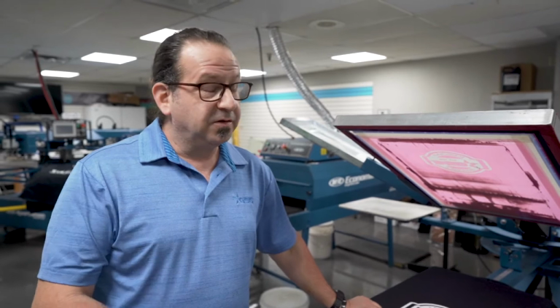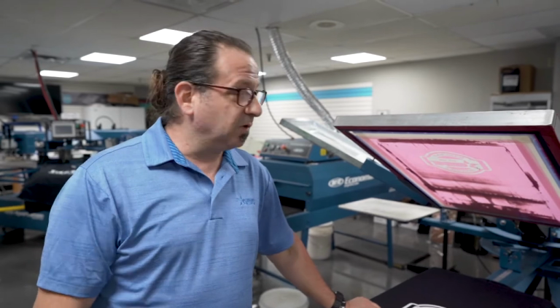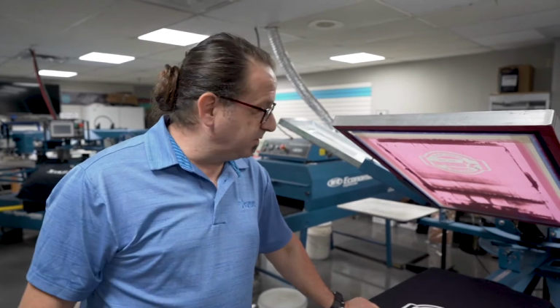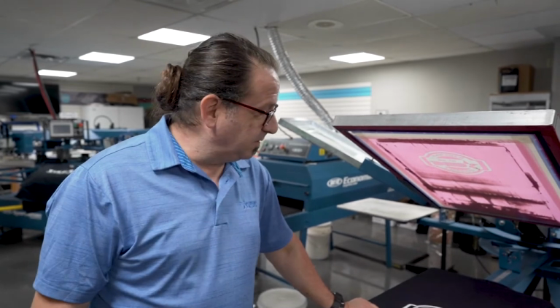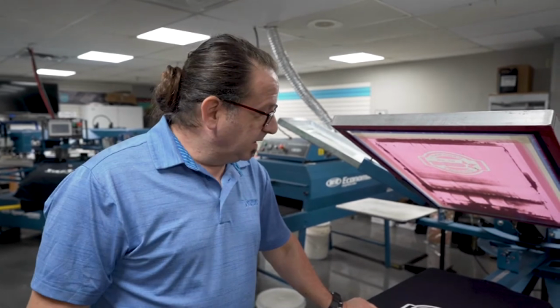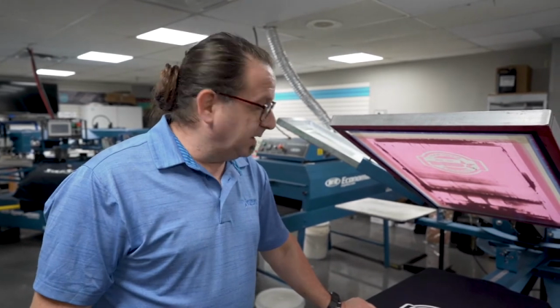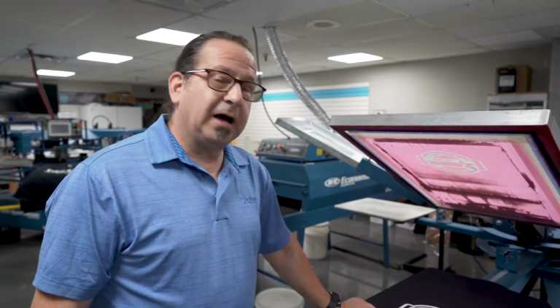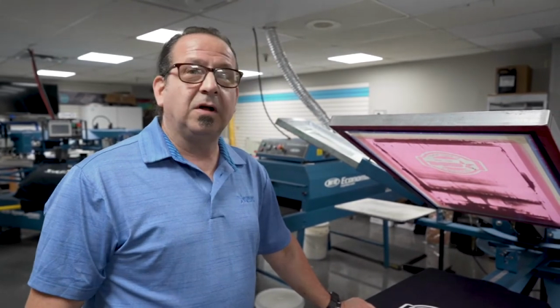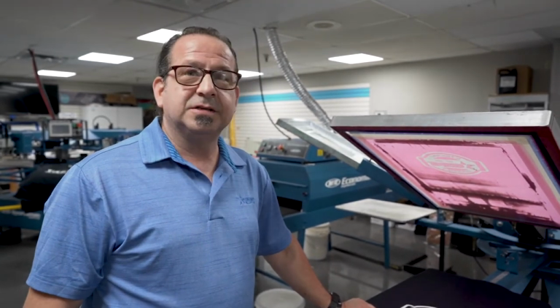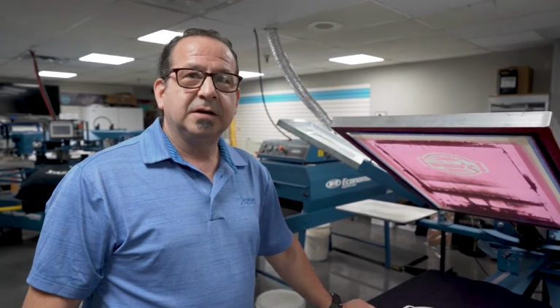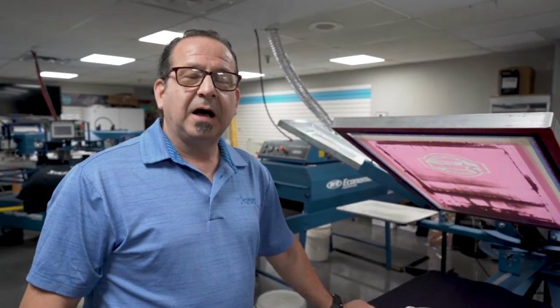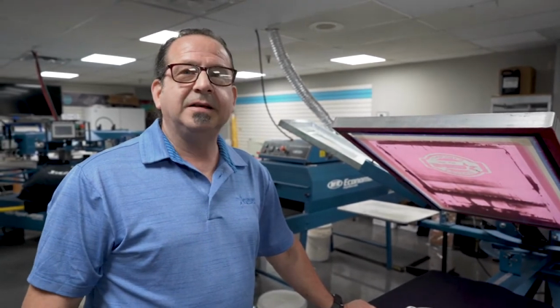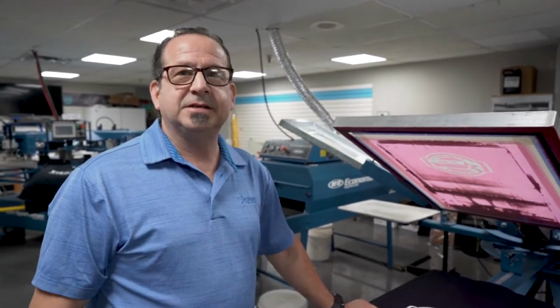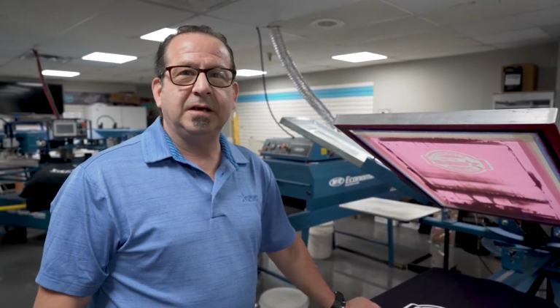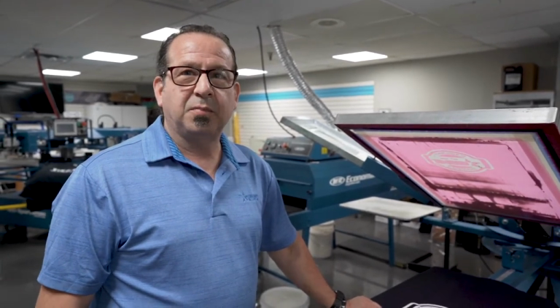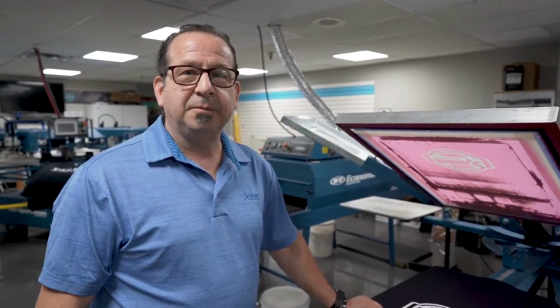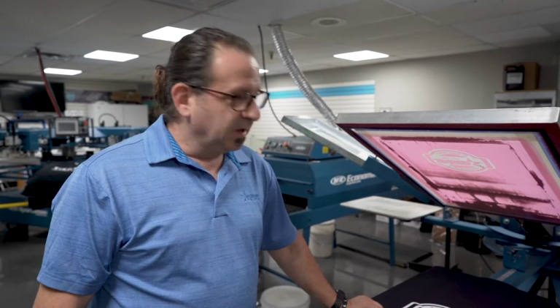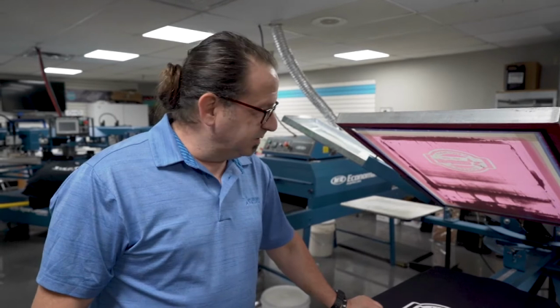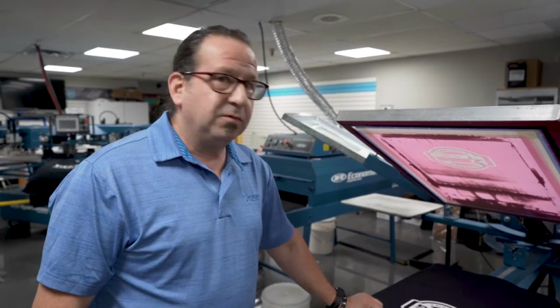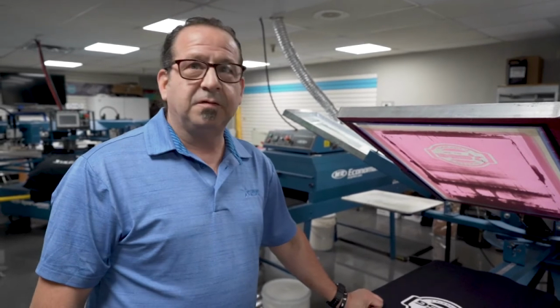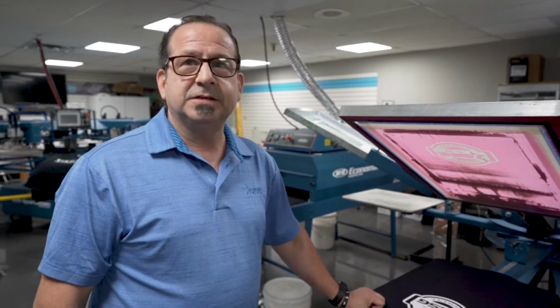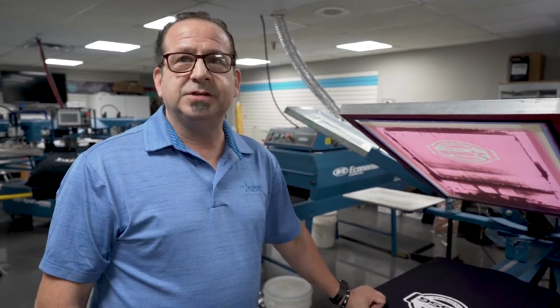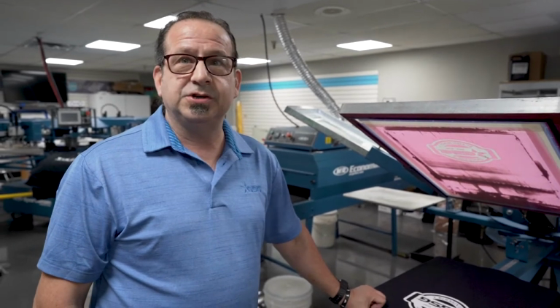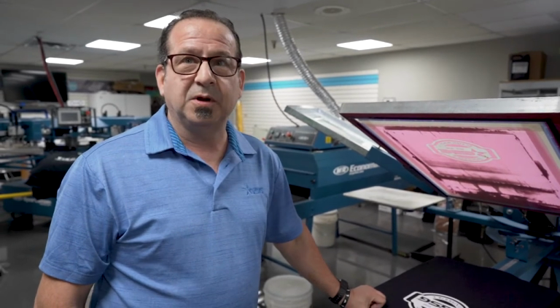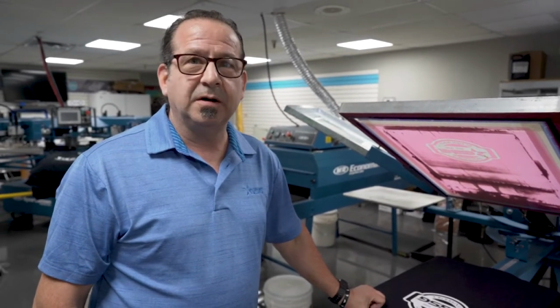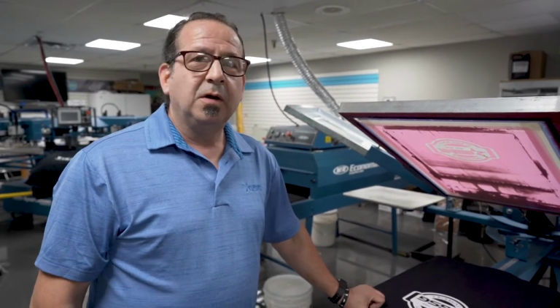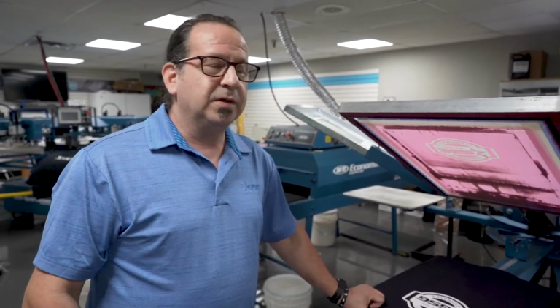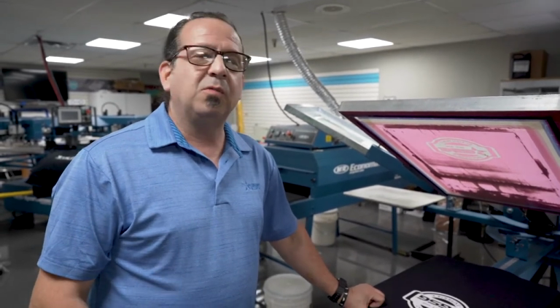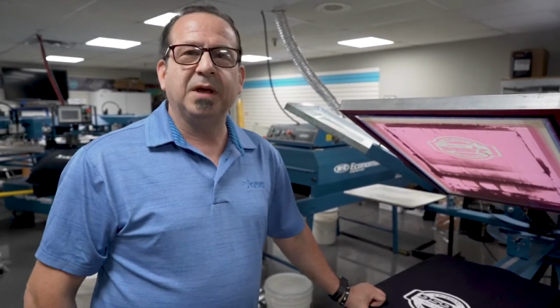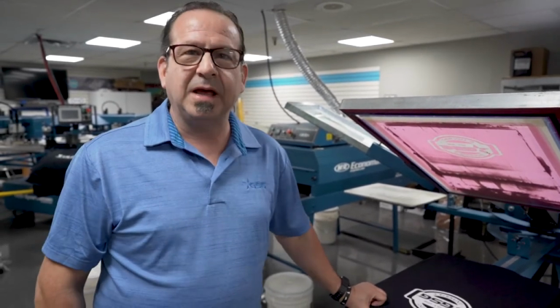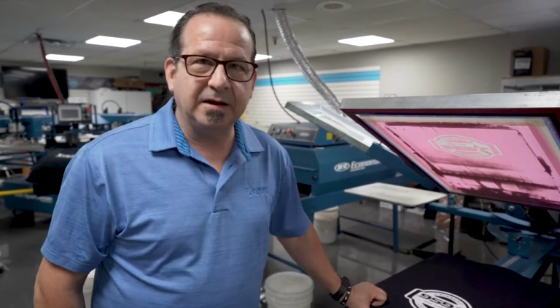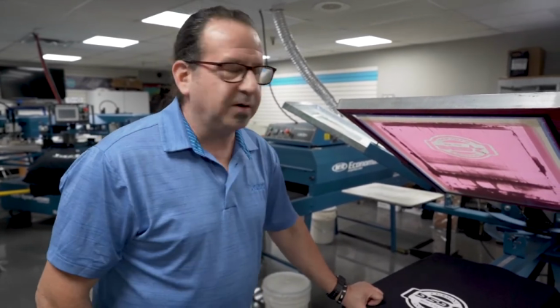Today we're going to do a high gloss, high density print using Woolflex HD Sharp Clear with some white pigment added into it.